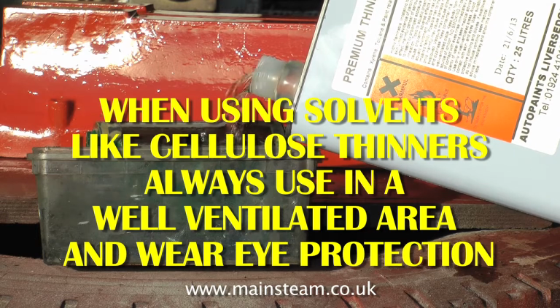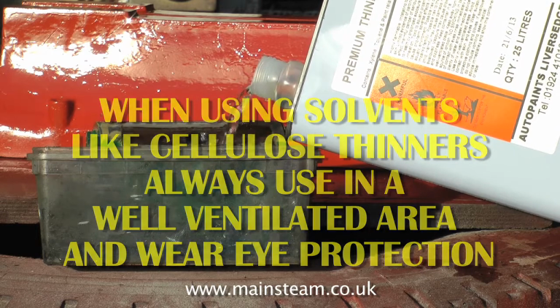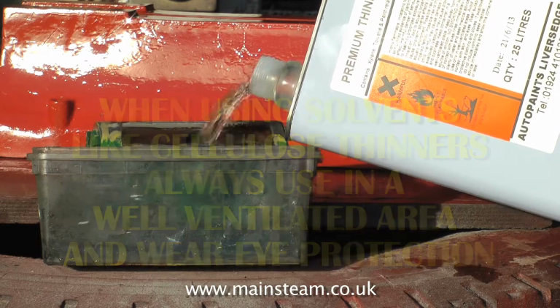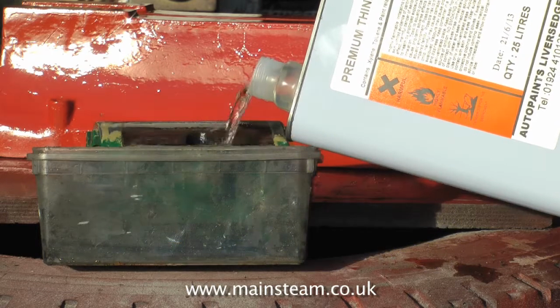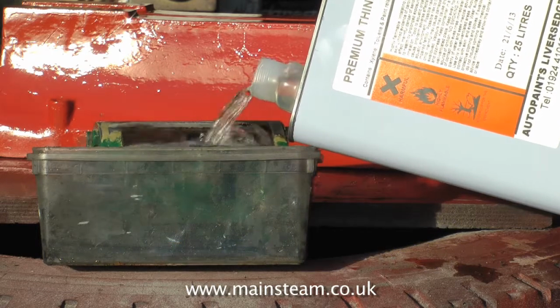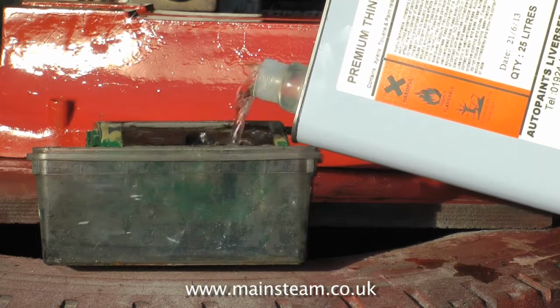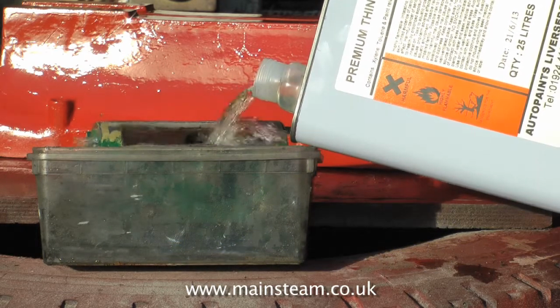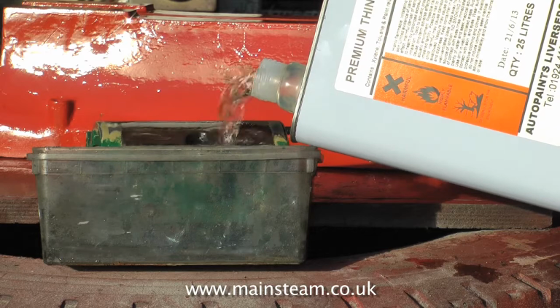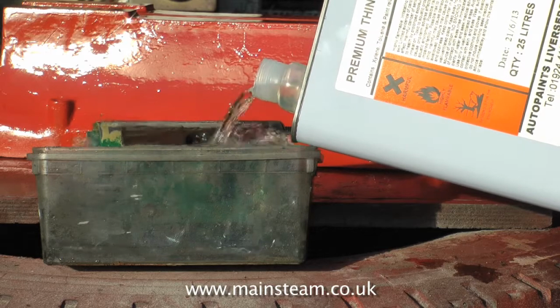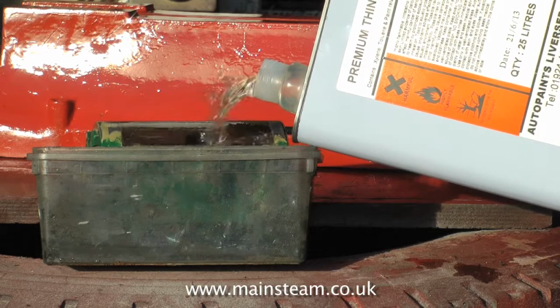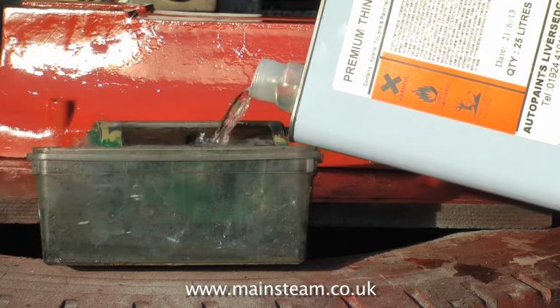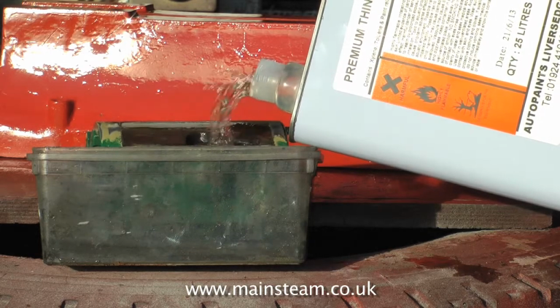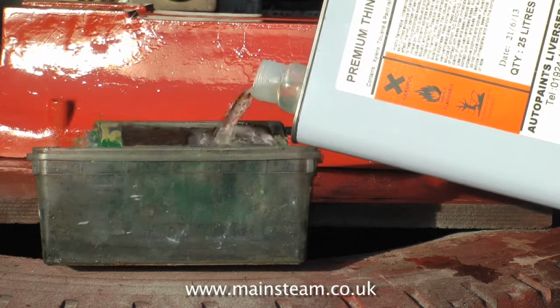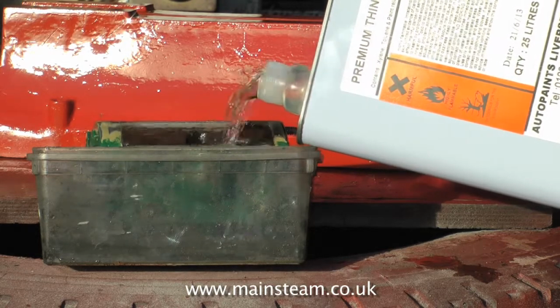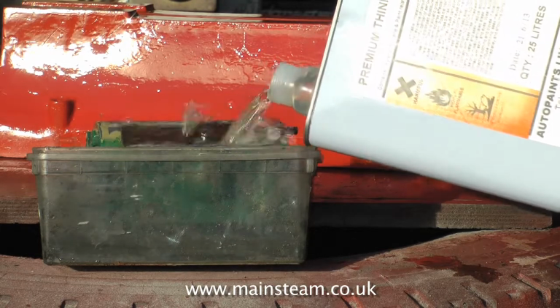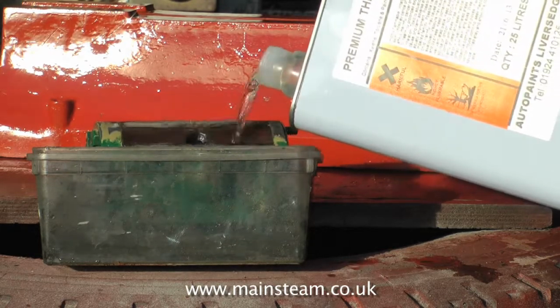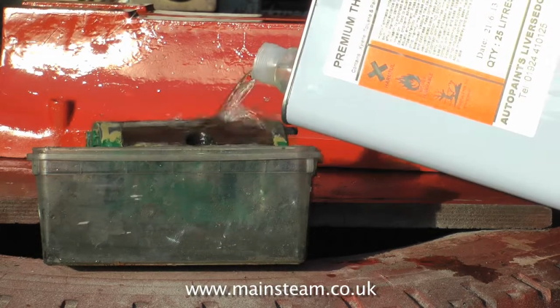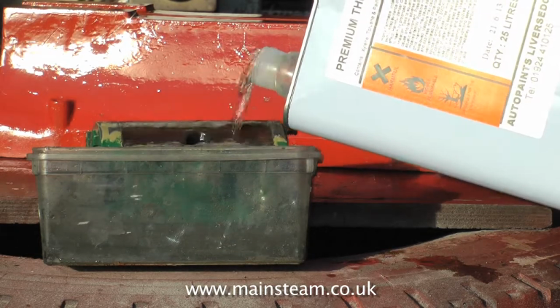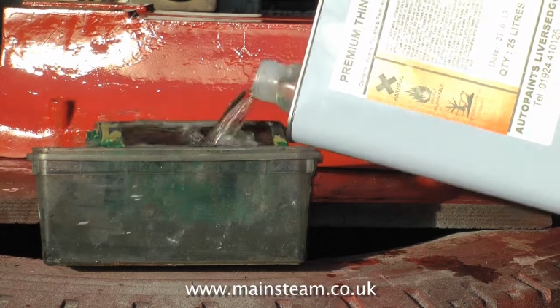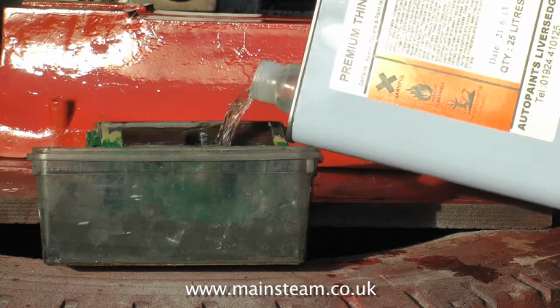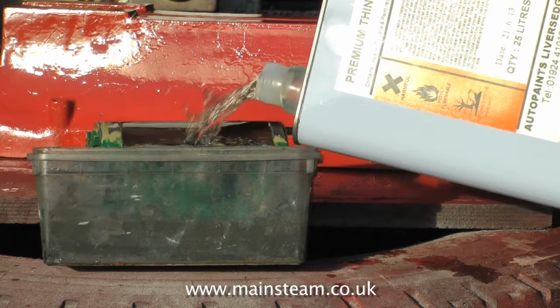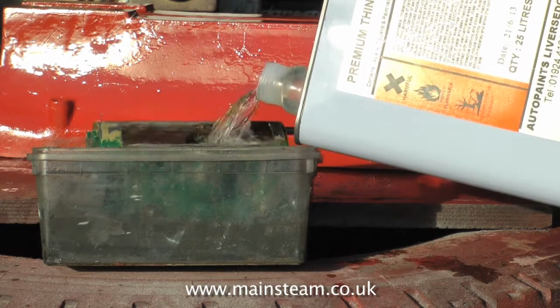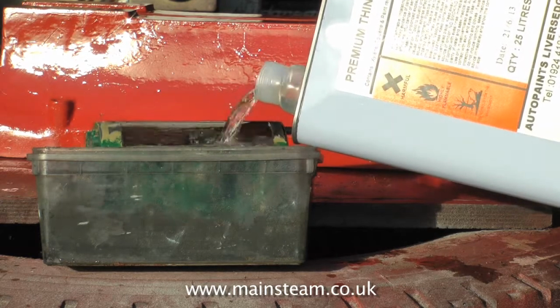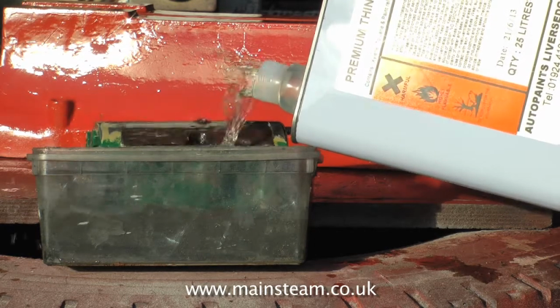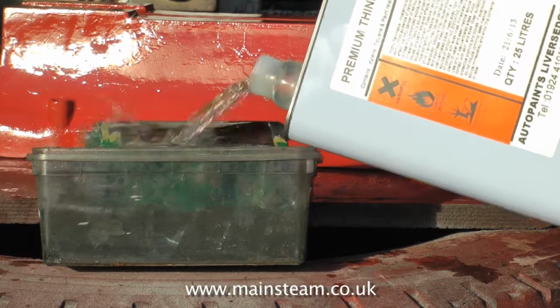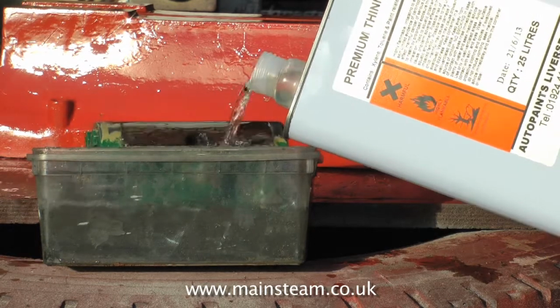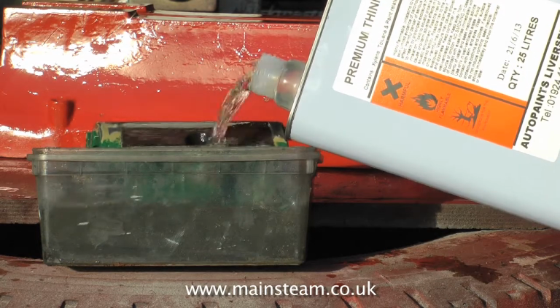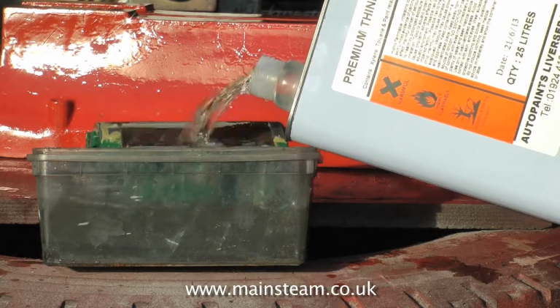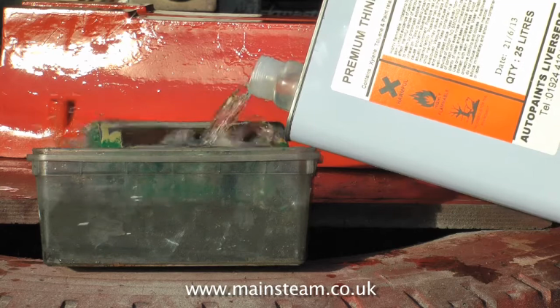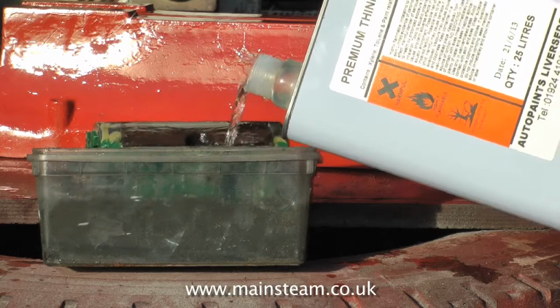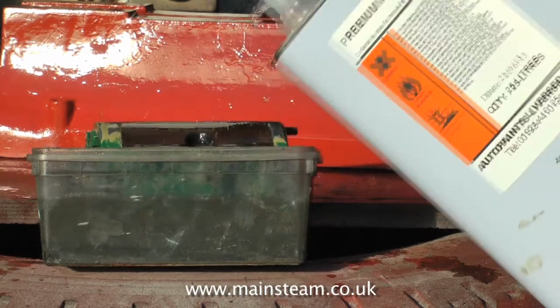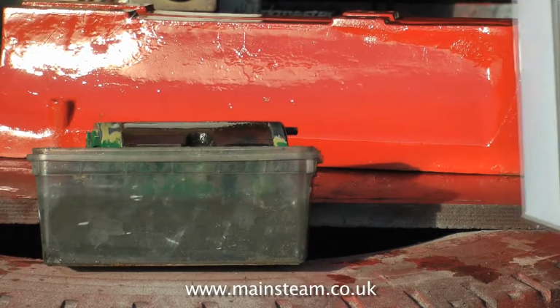Anyway, this is definitely a polythene one because I use it a lot. As you can see by the tin, I'm using premium quality thinners. You don't need to use the premium stuff, you can use the rubbishy recycled stuff — this just smells a bit better. I don't like the smell of the recycled stuff.